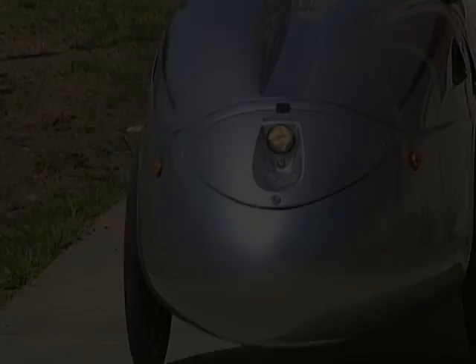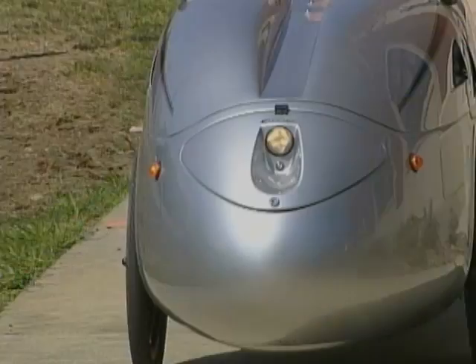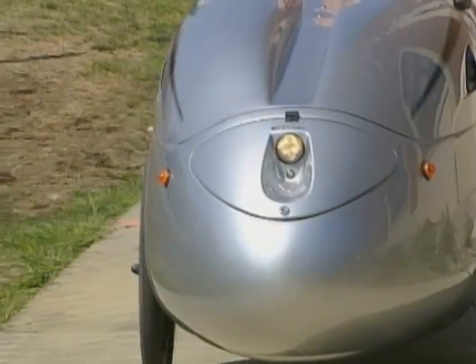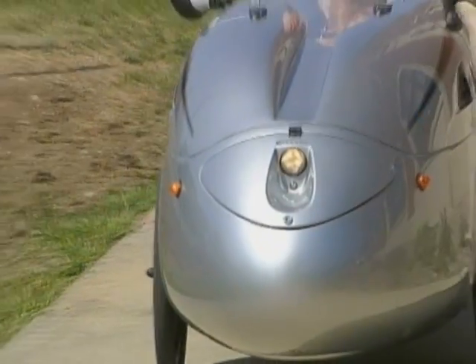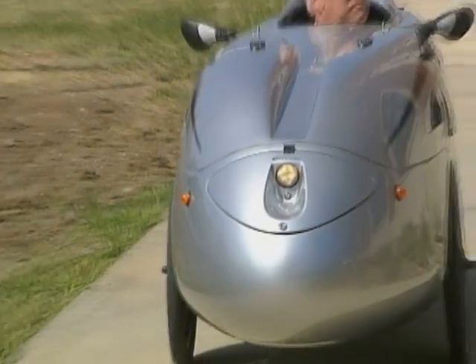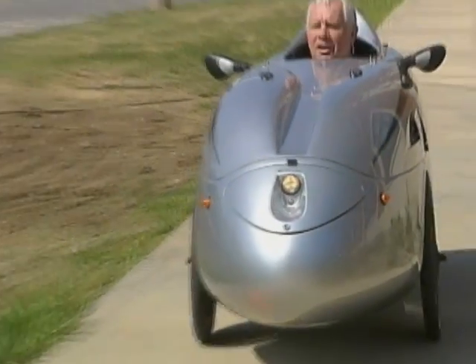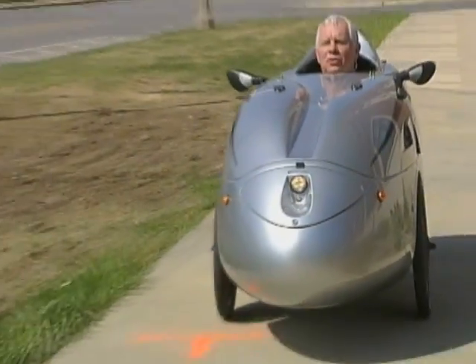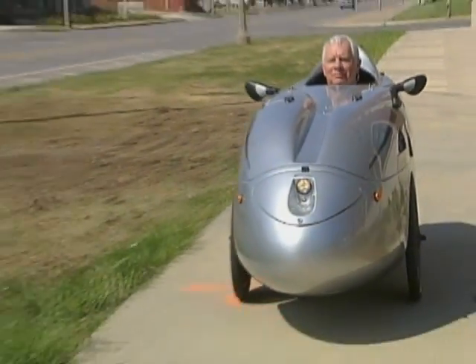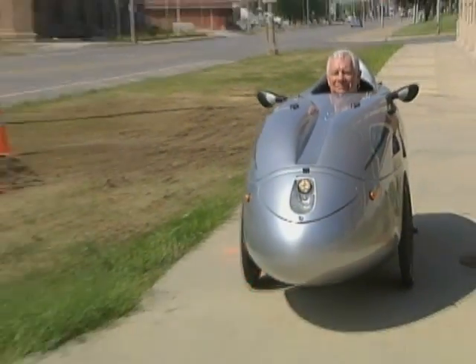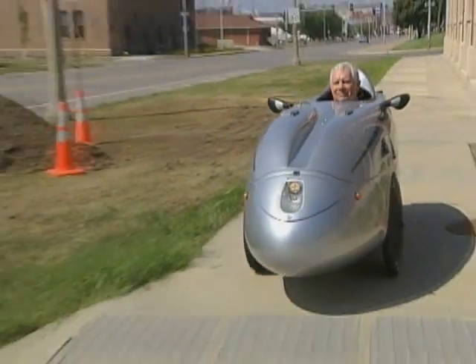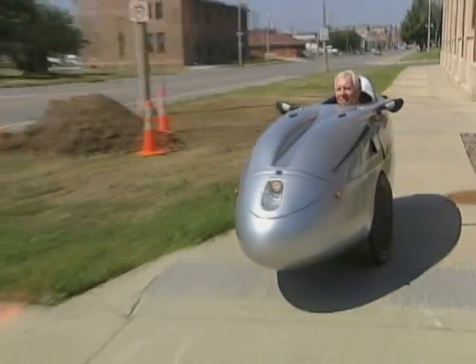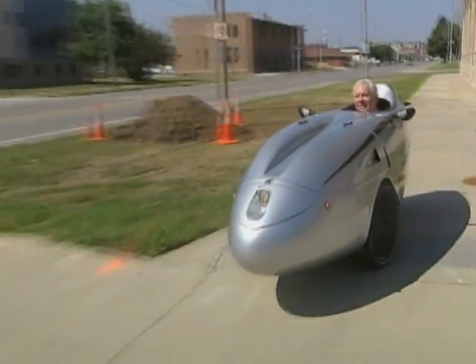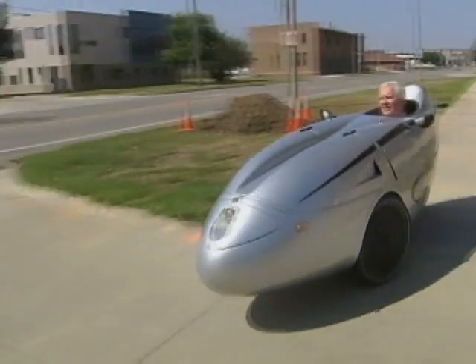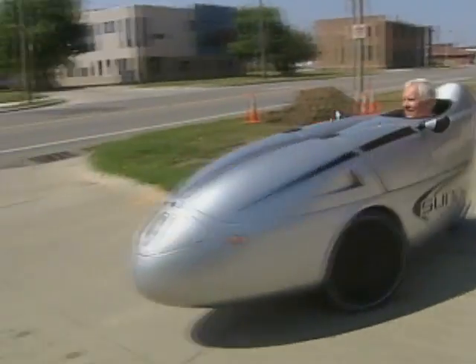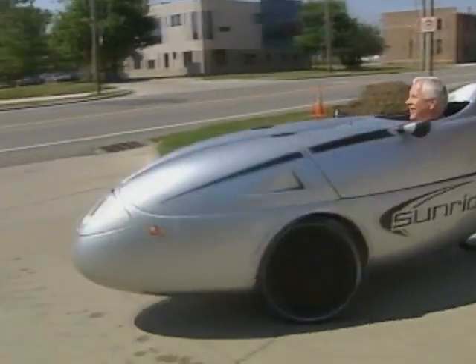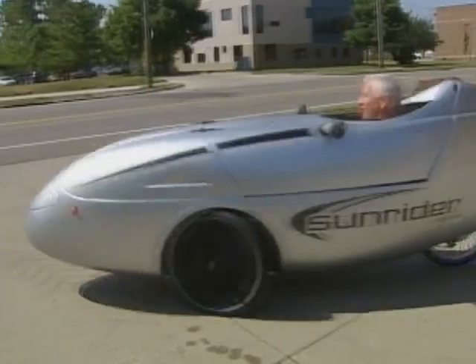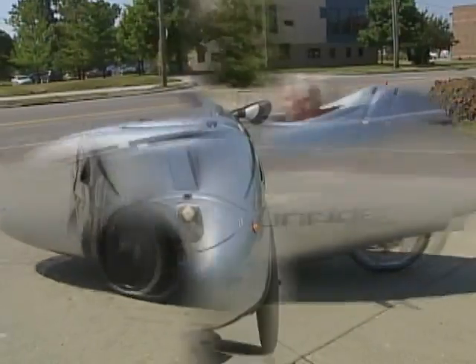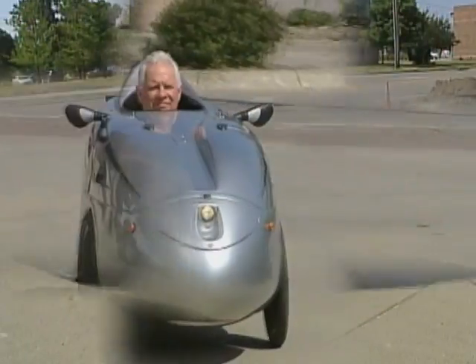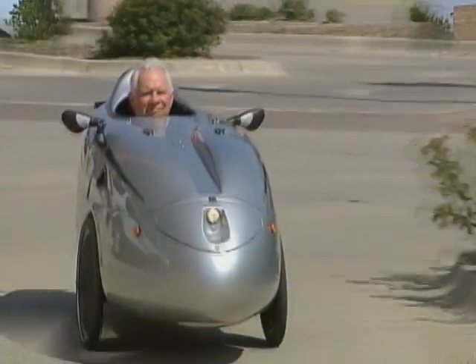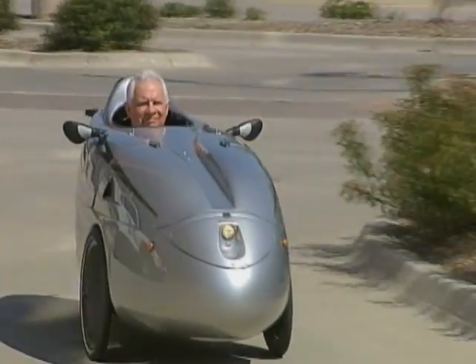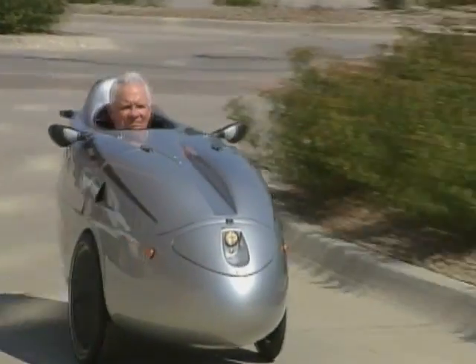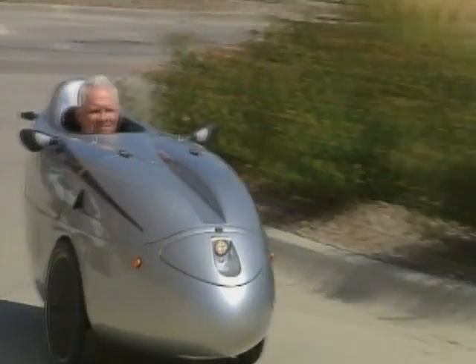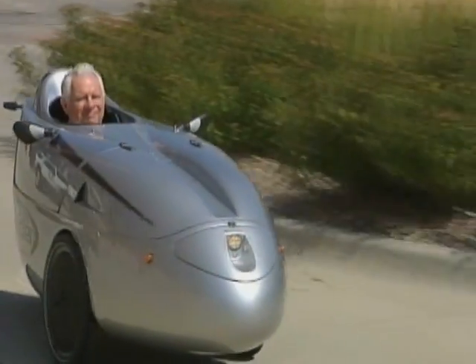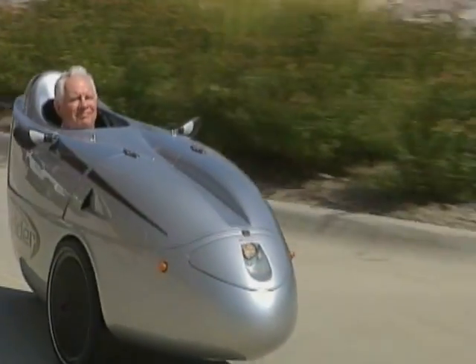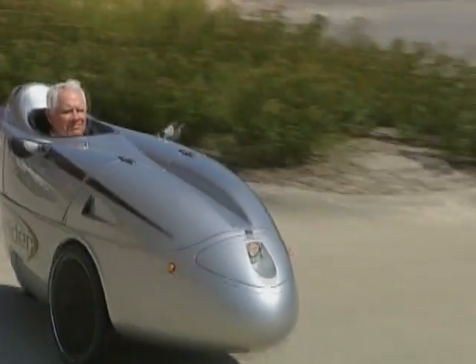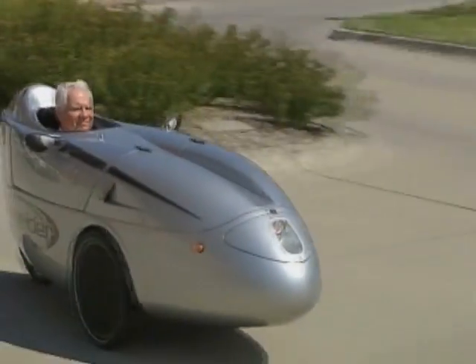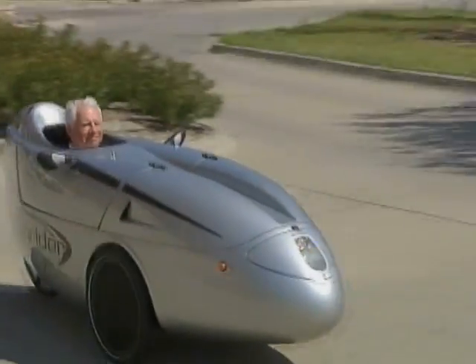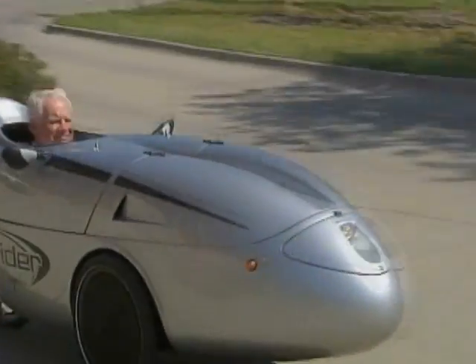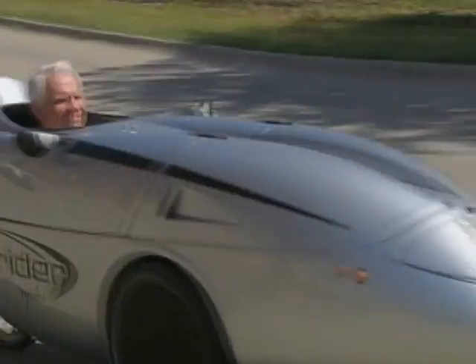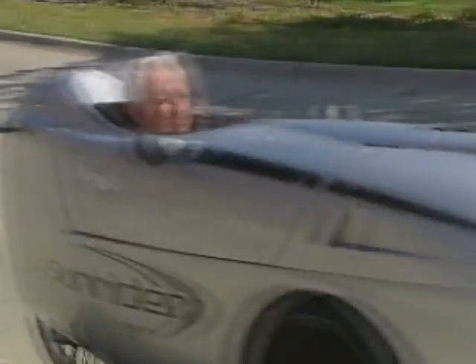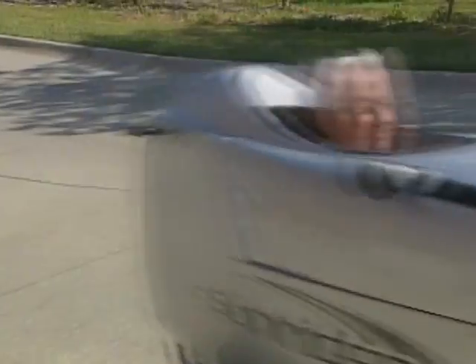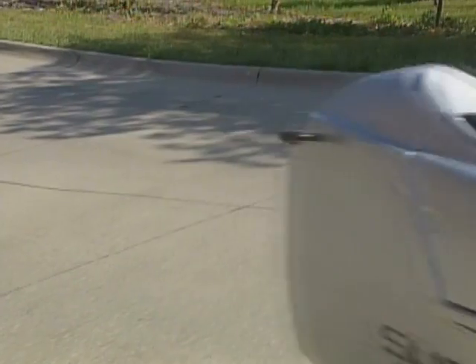We're in and ready to go. It looks like a vehicle out of the Jetsons crossed with the Flintstones. It's very comfortable. I tell people it's like riding in your lawn chair.